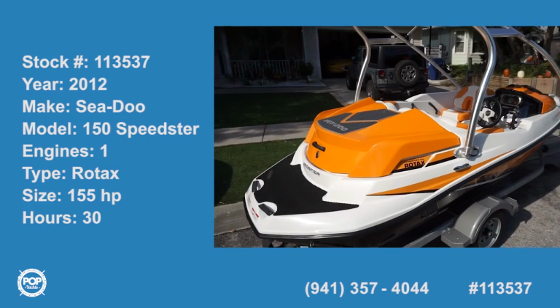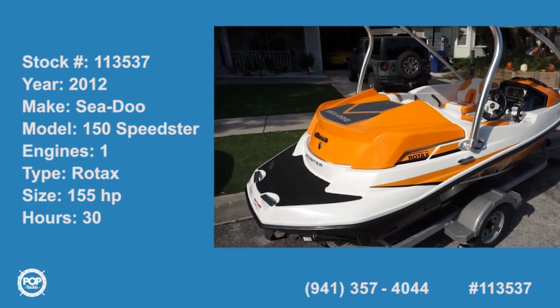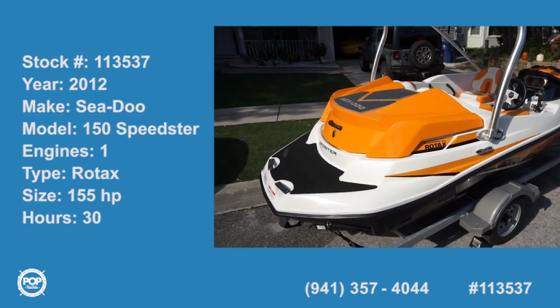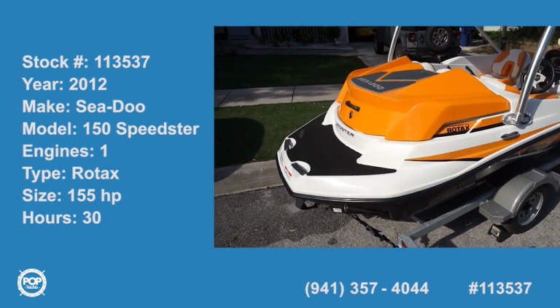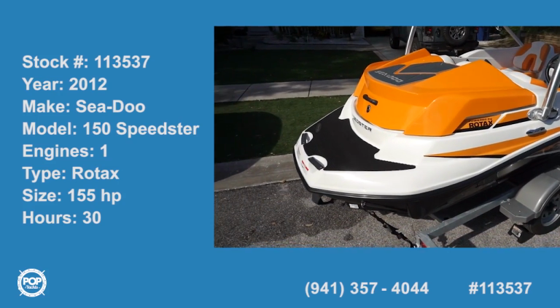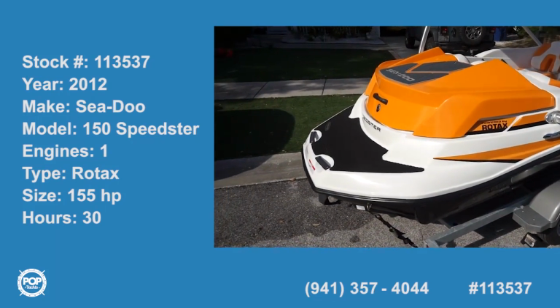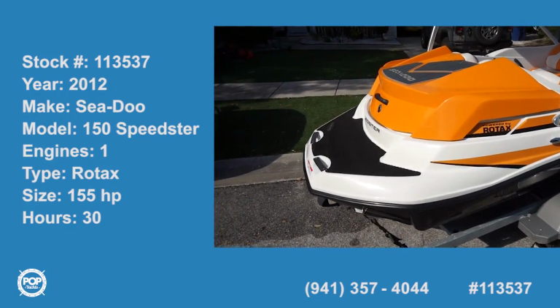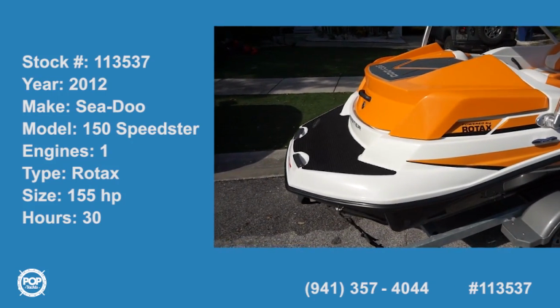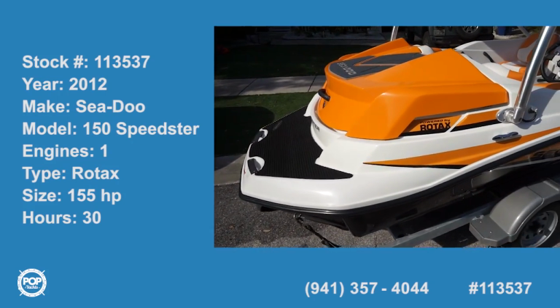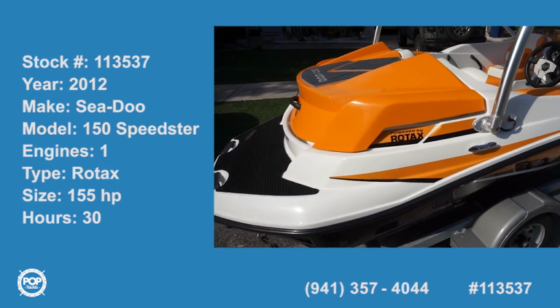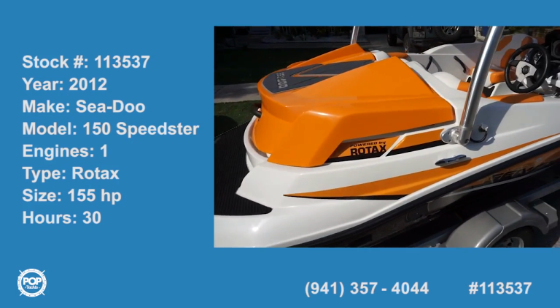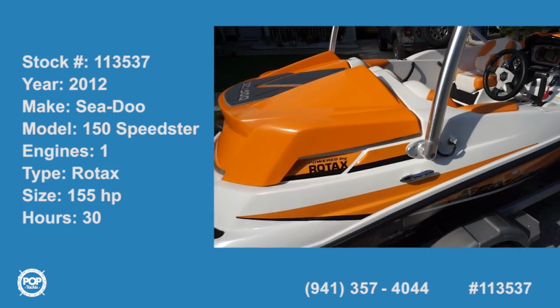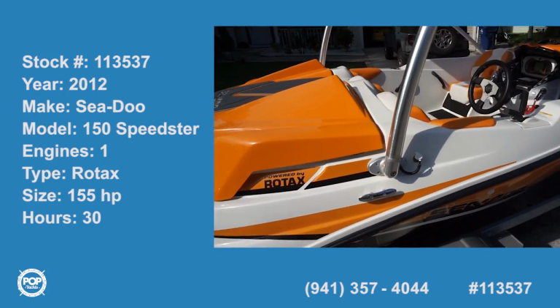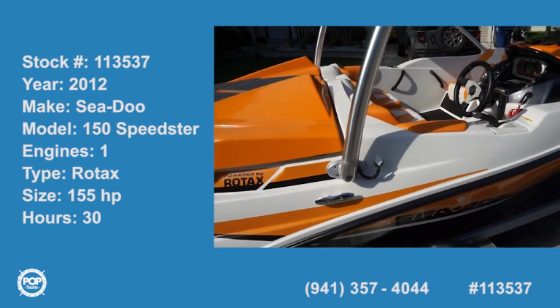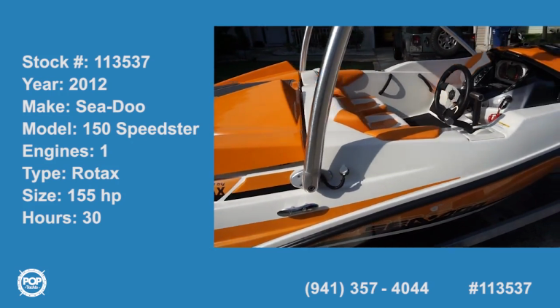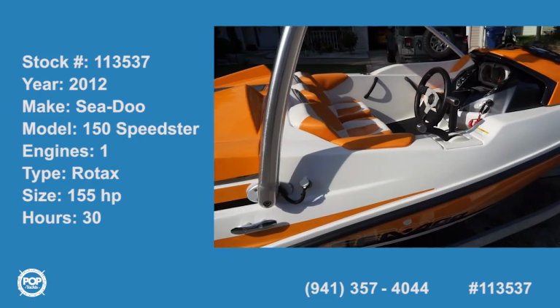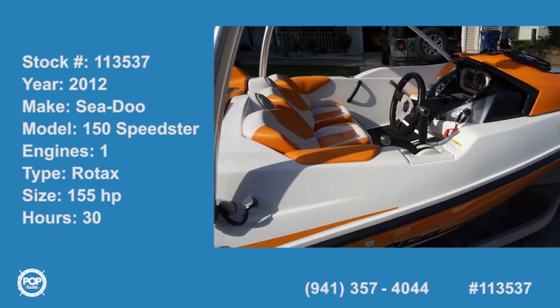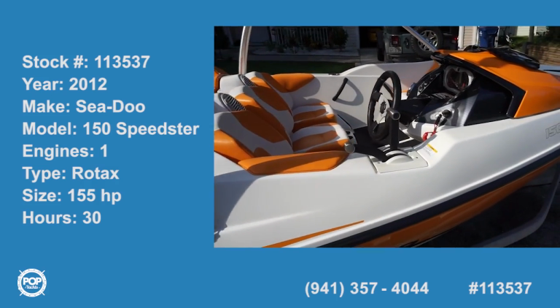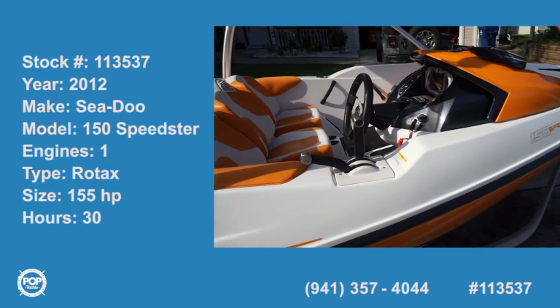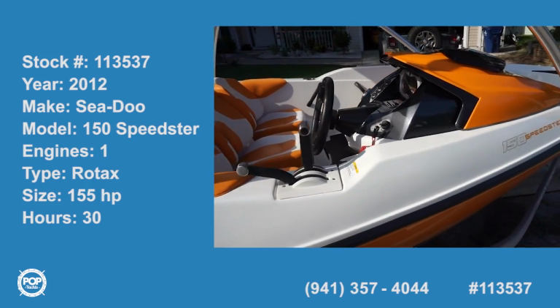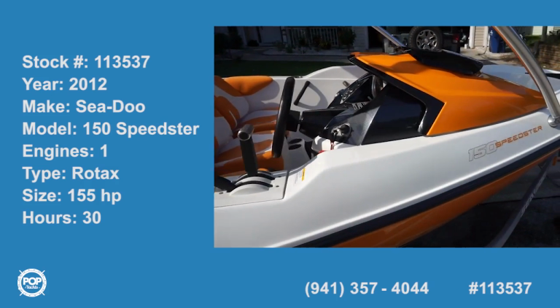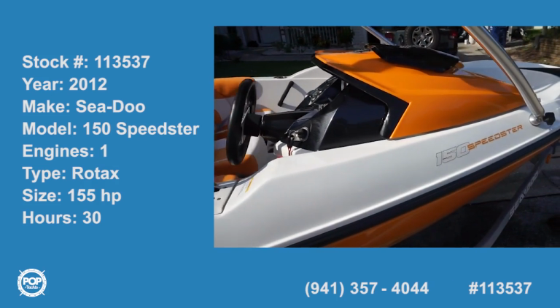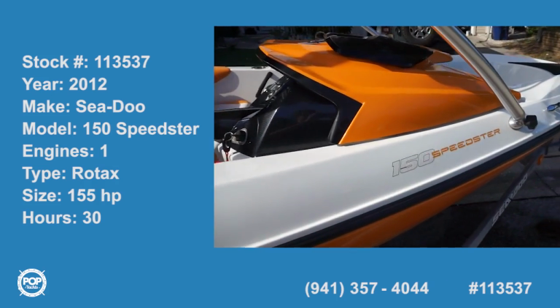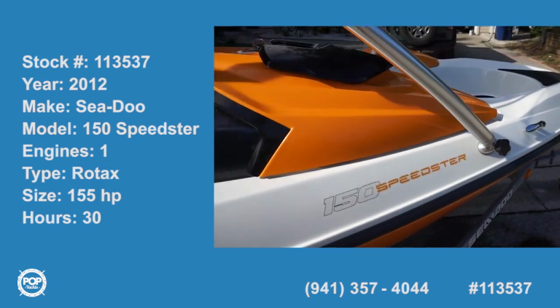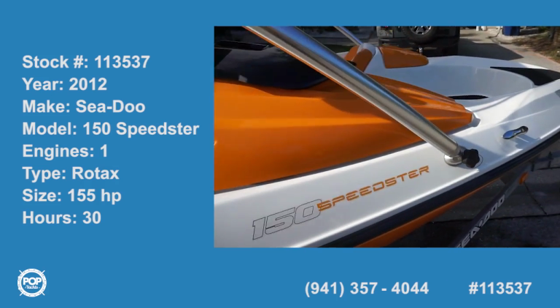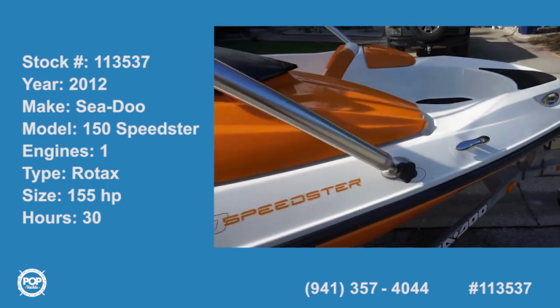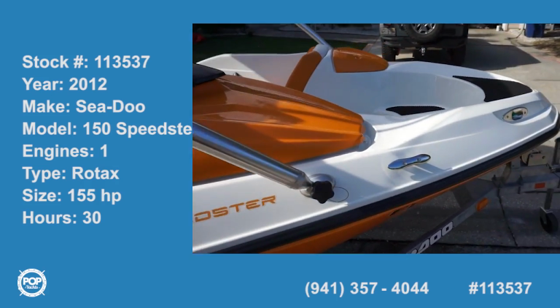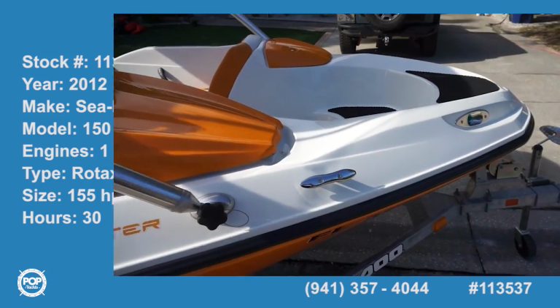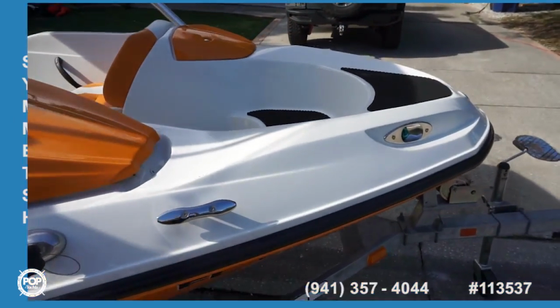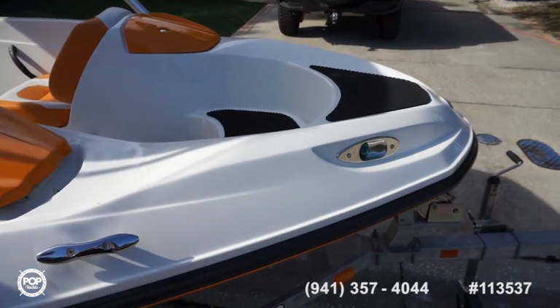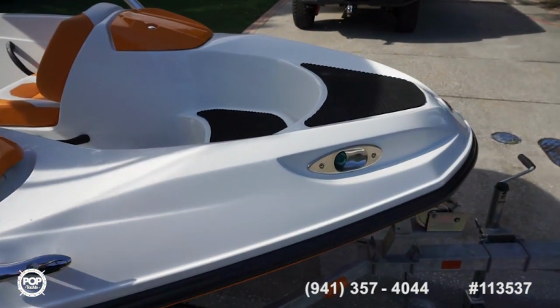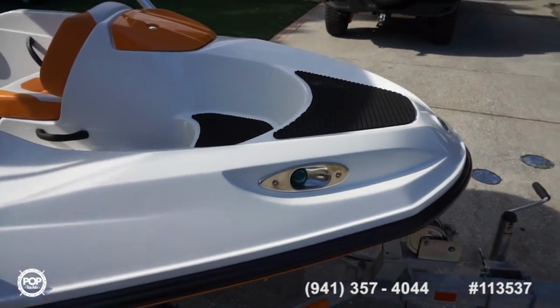Hi folks and g'day! Andy here with Pop Yachts. We're lucky enough to be looking at a beautiful 2012 Sea-Doo 150 Speedster, always maintained by the original owner.